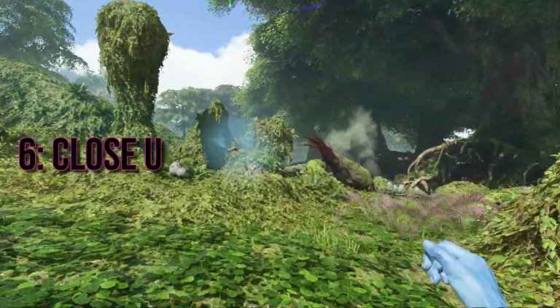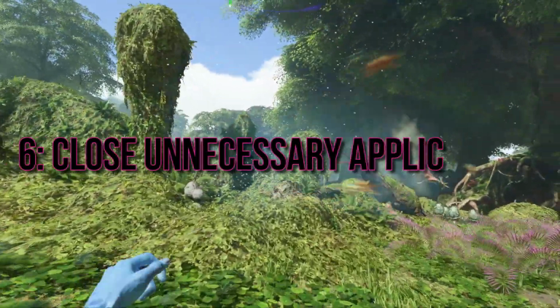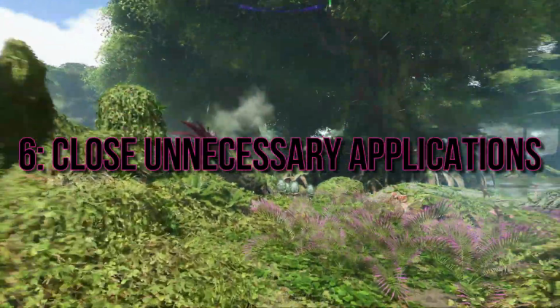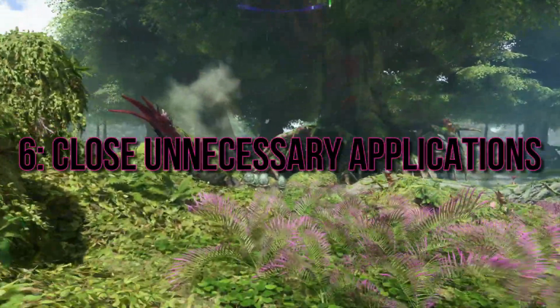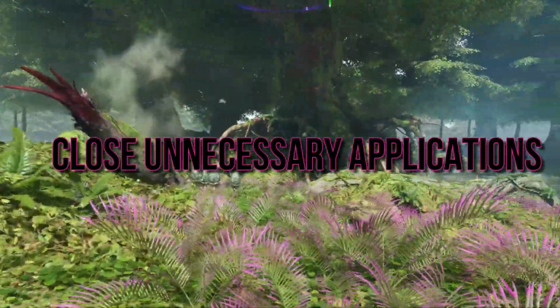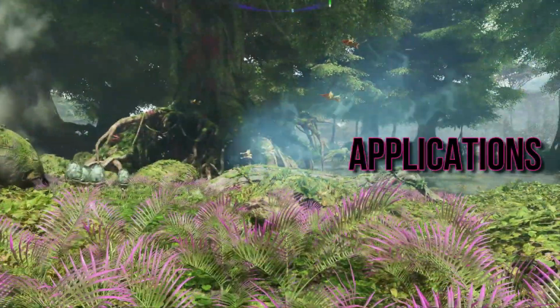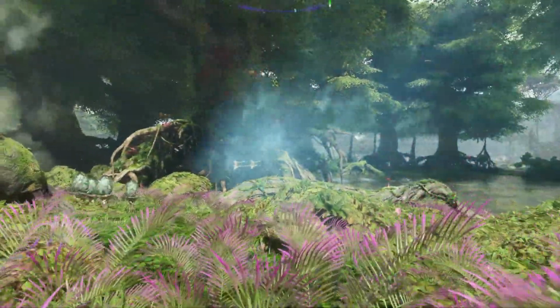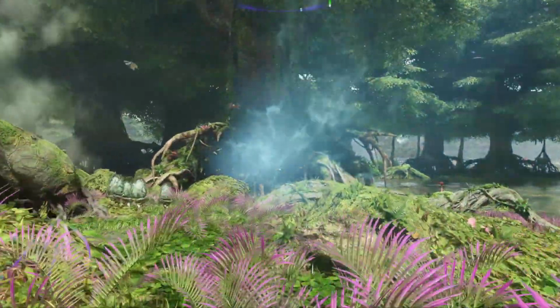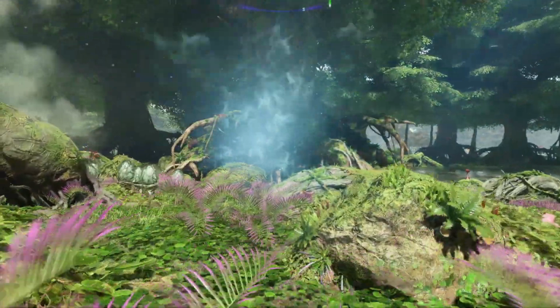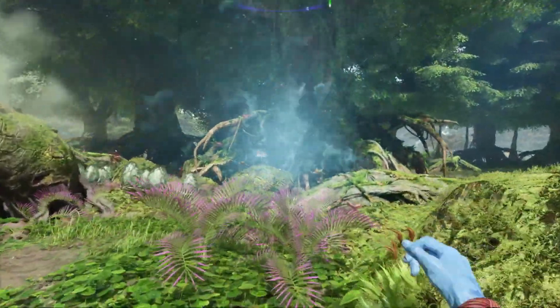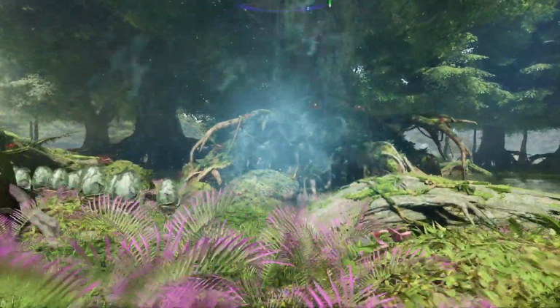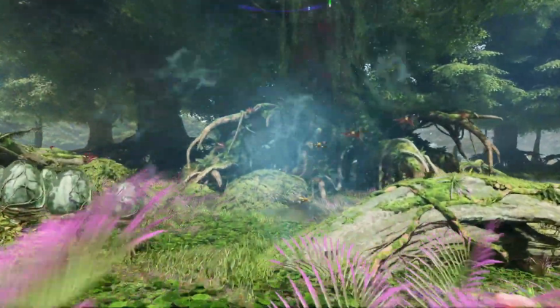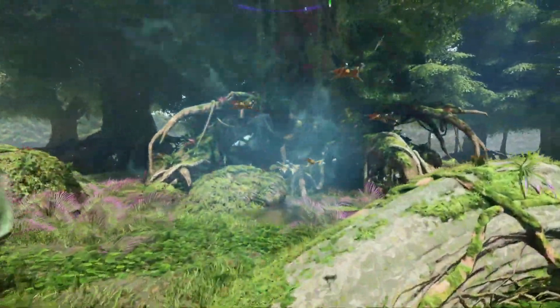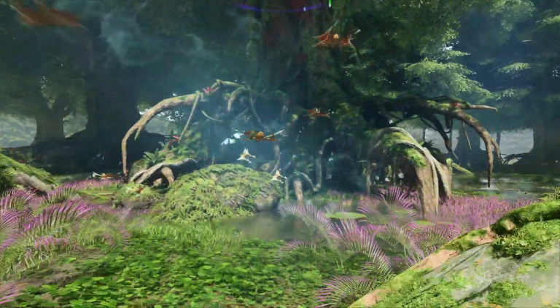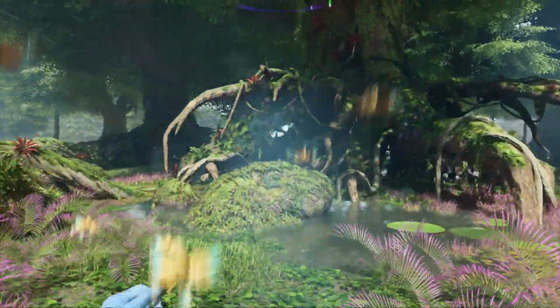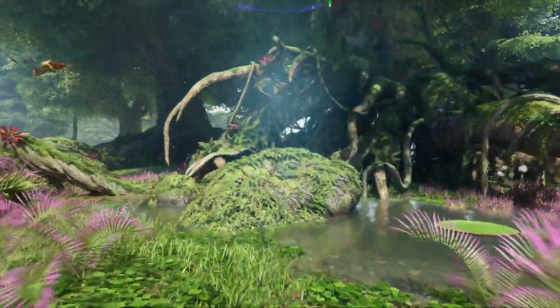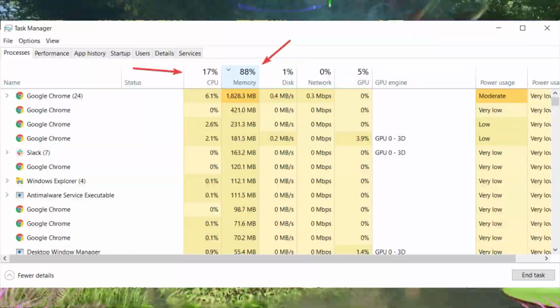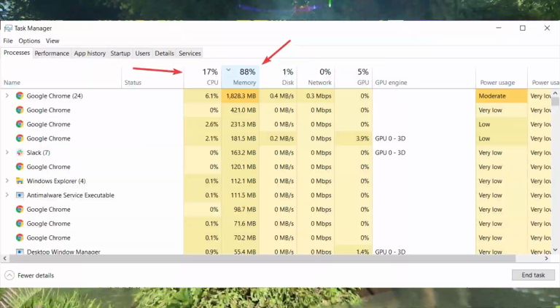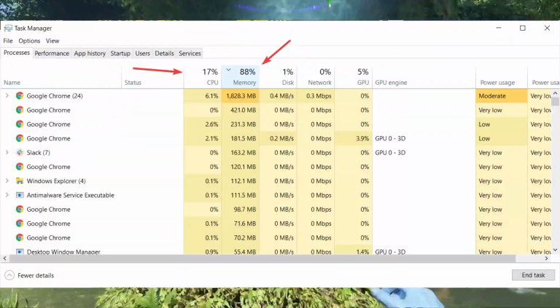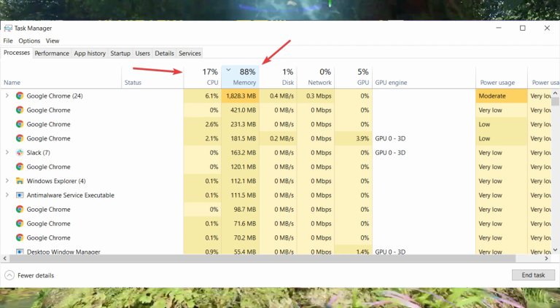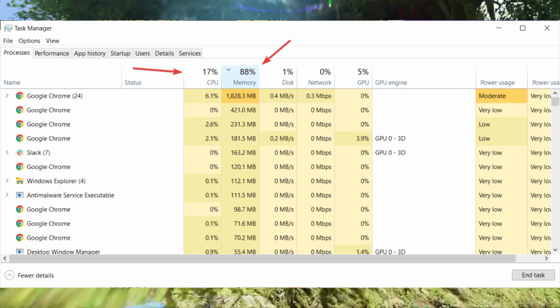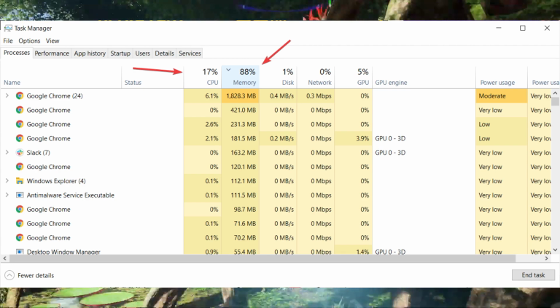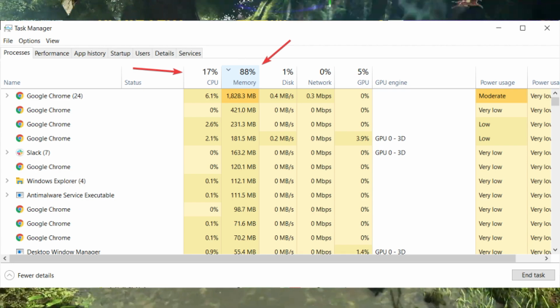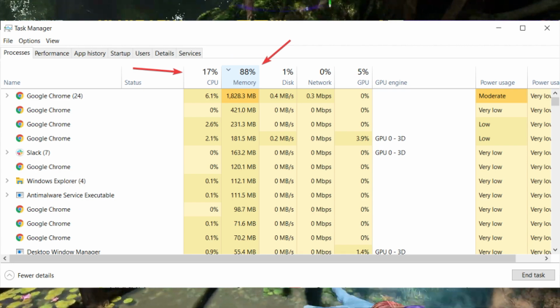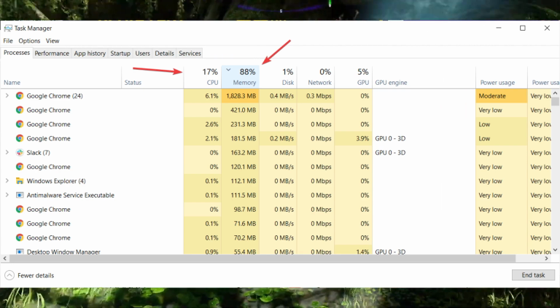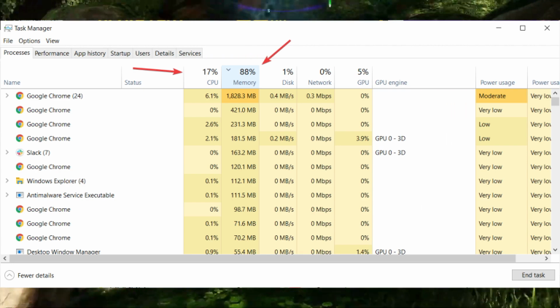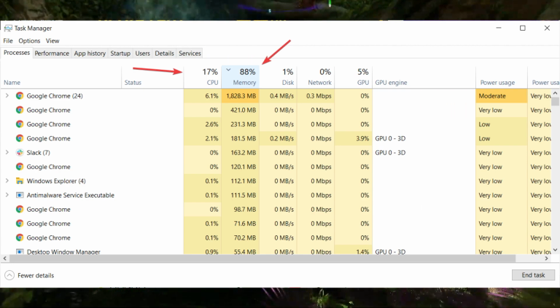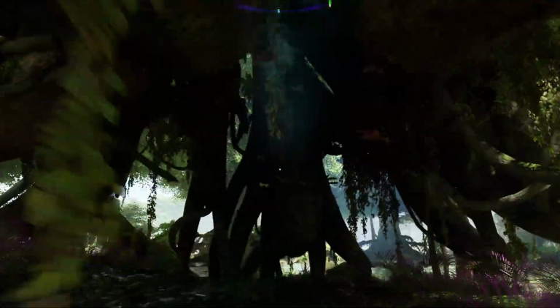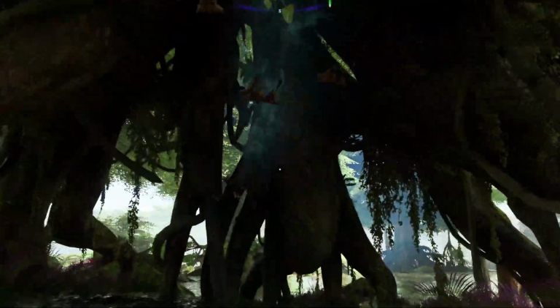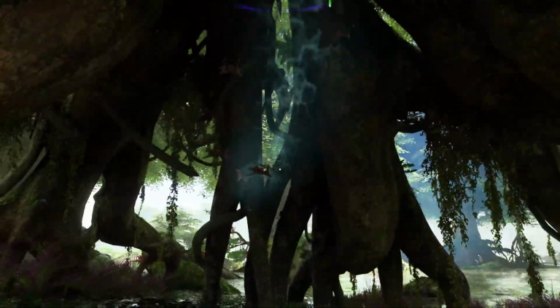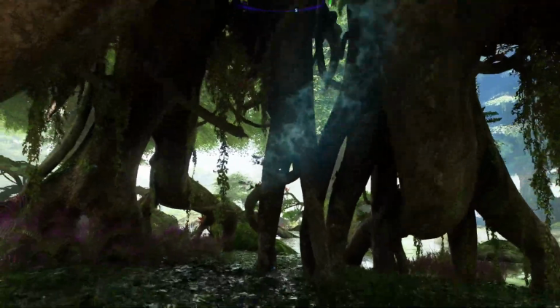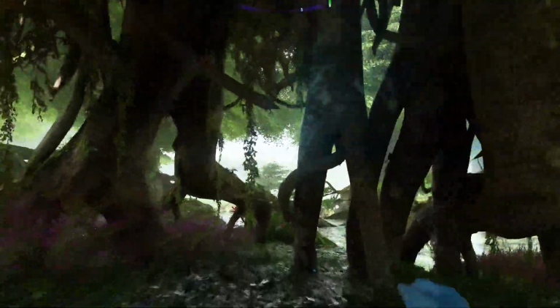Close Unnecessary Applications: Clear the path for Pandora by closing unnecessary background applications. Open your taskbar and bid farewell to those lurking apps that might be causing FPS drops. A clutter-free system is a happy gaming system.